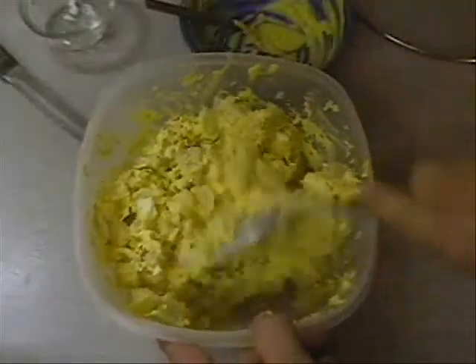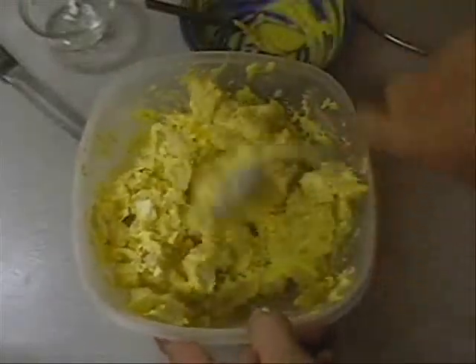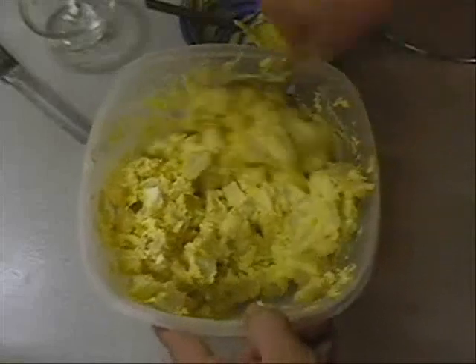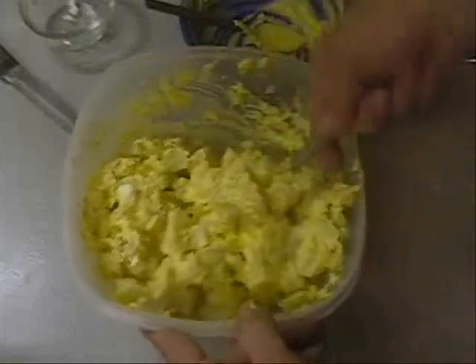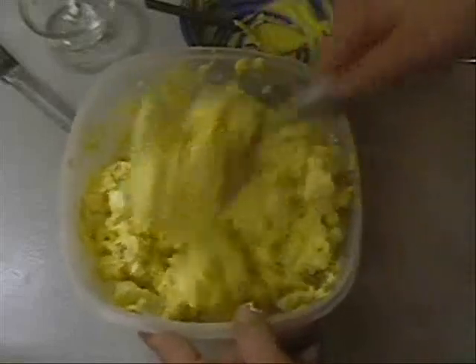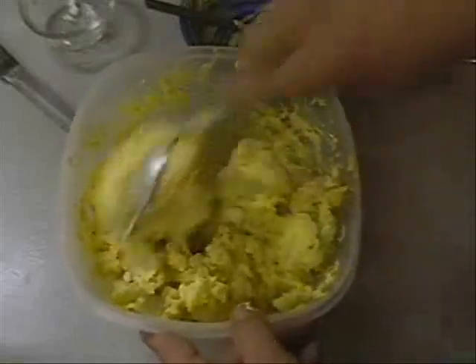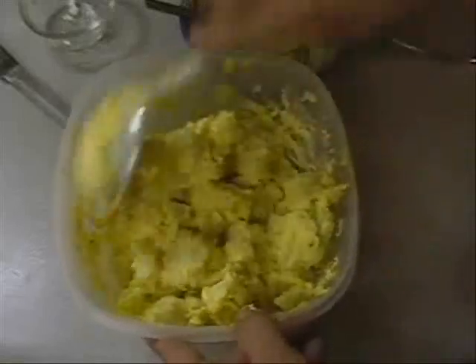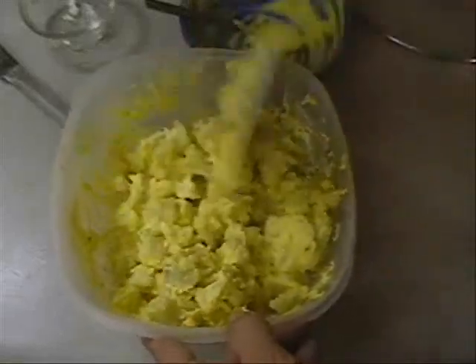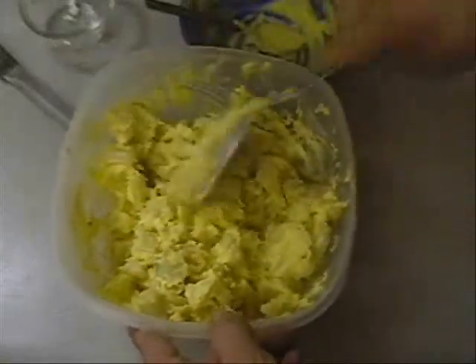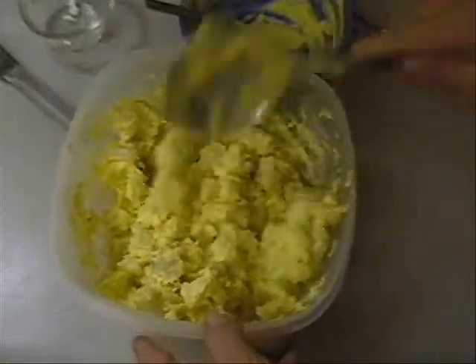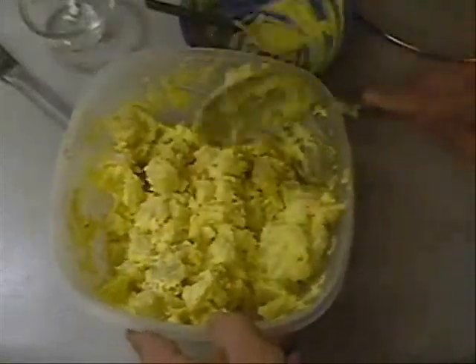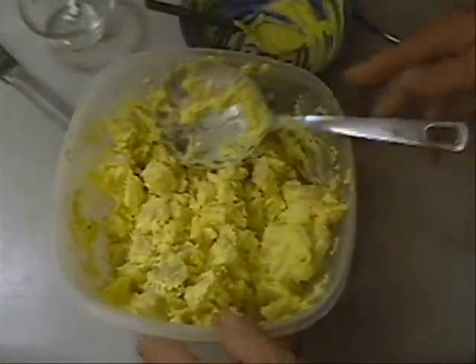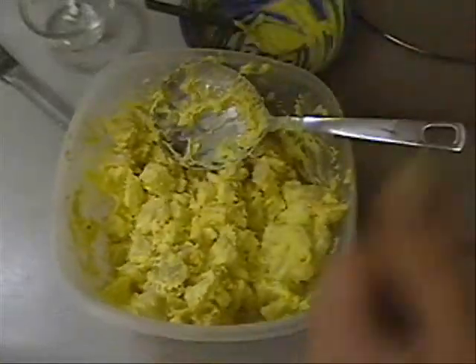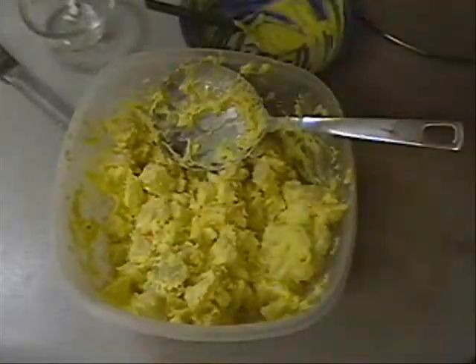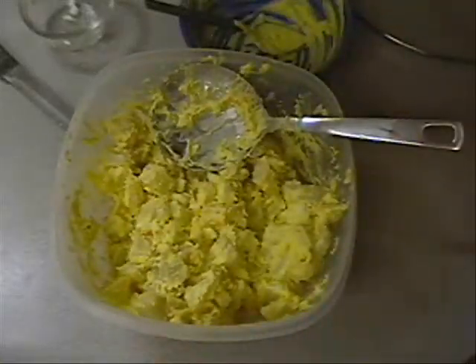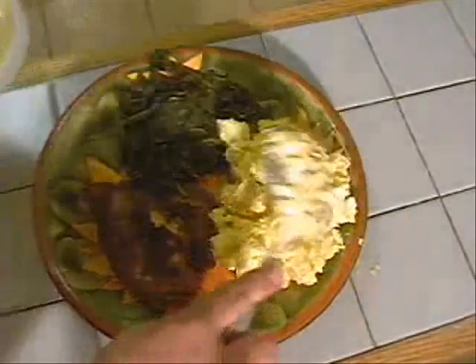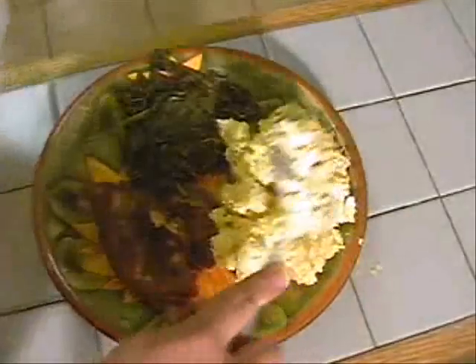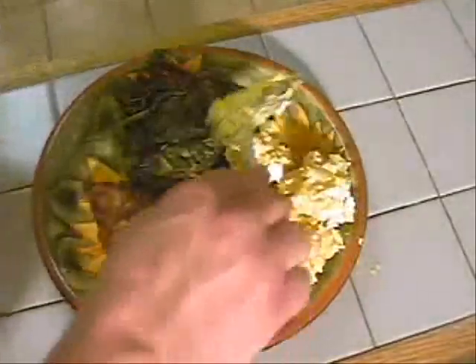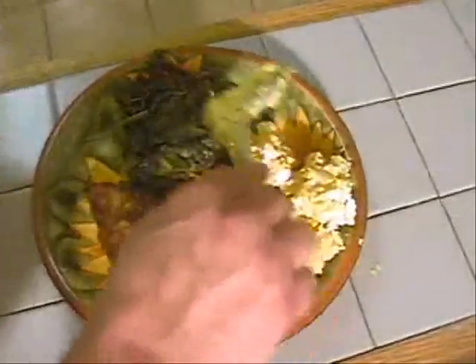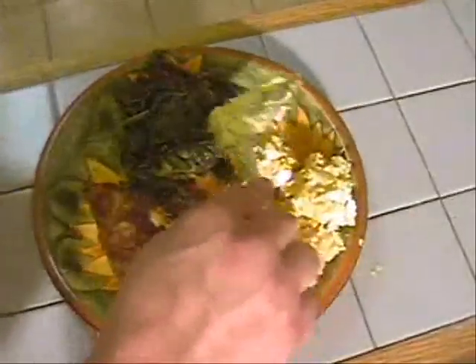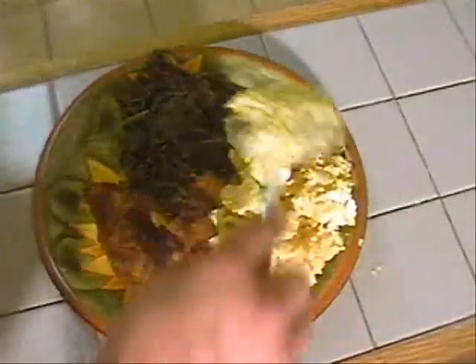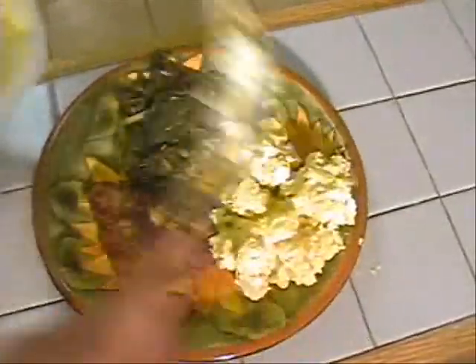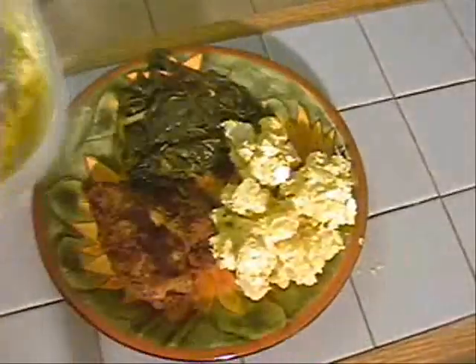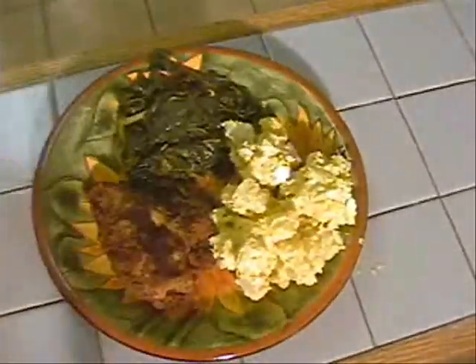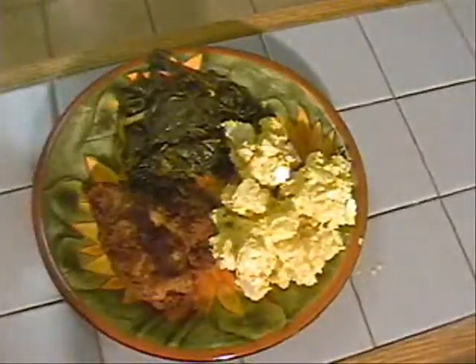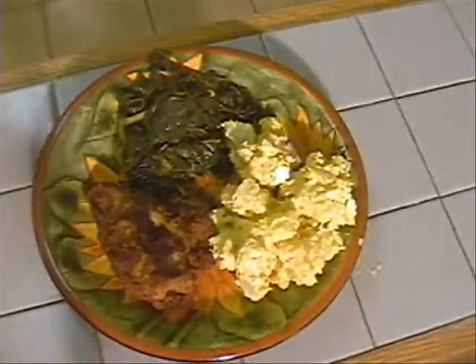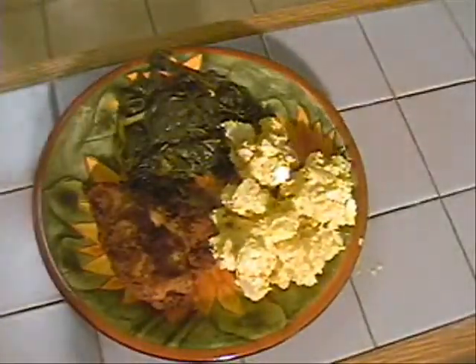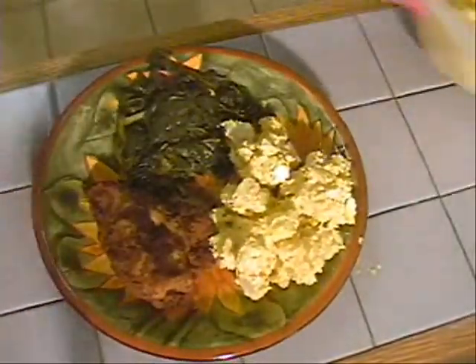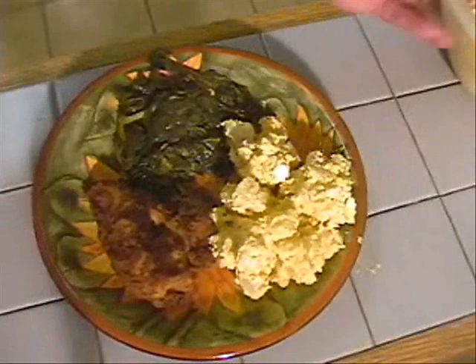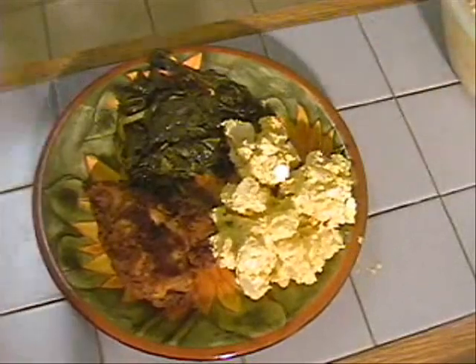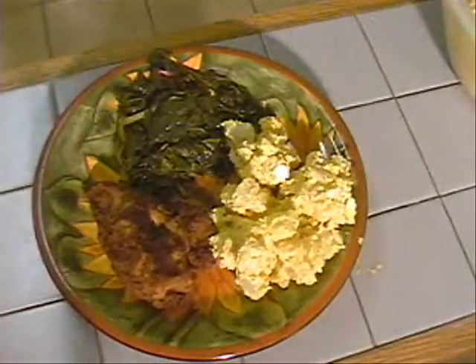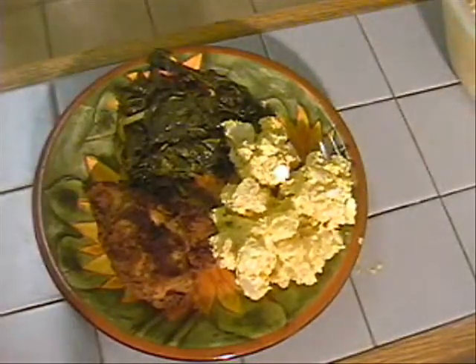And that there, my friends, is what we call potato salad — Dave style. We're going to have potato salad, Dave style. Oh man, this stuff is wonderful. Doesn't that look good?